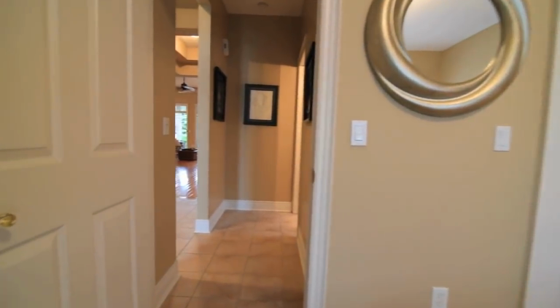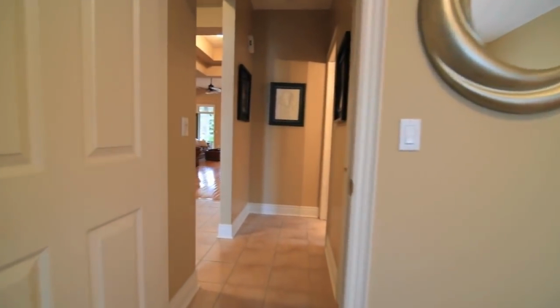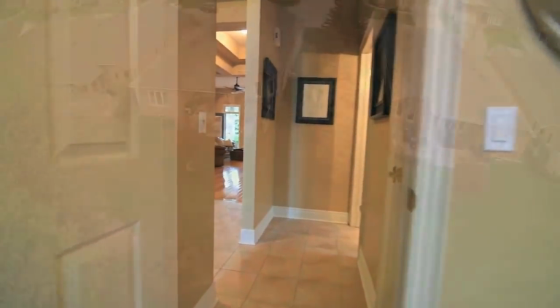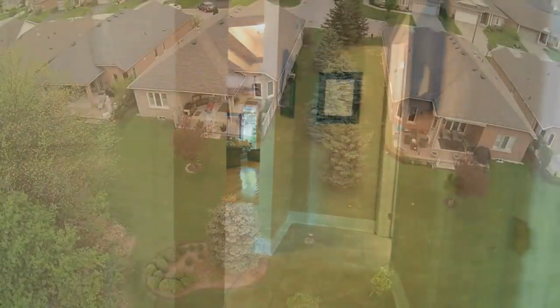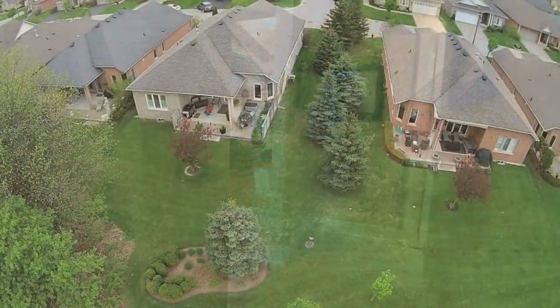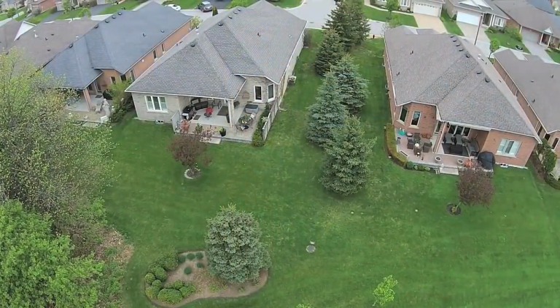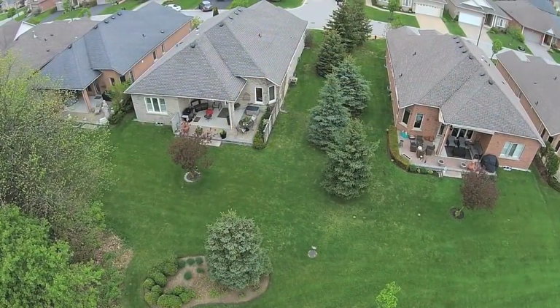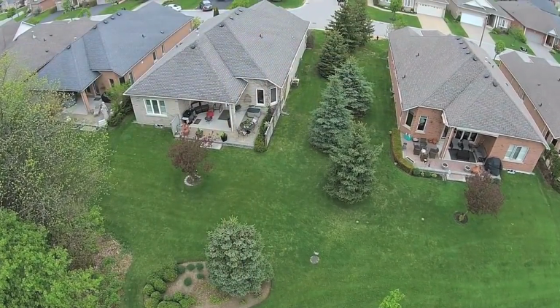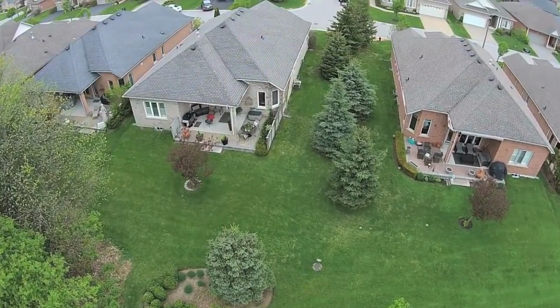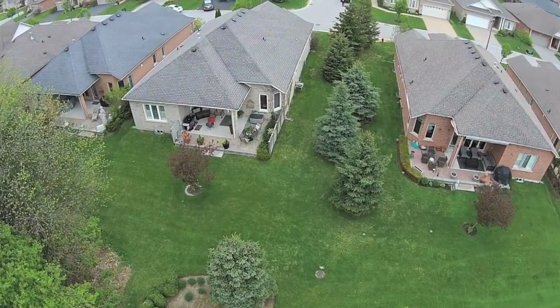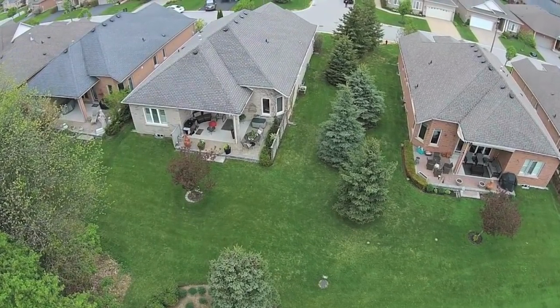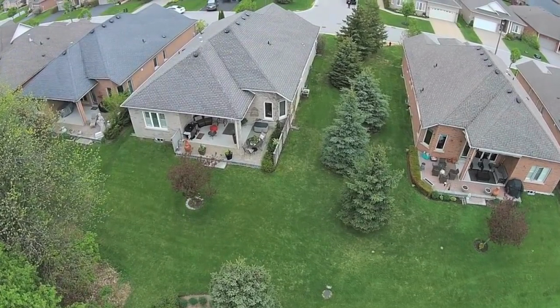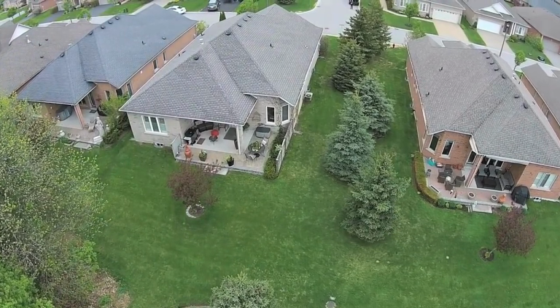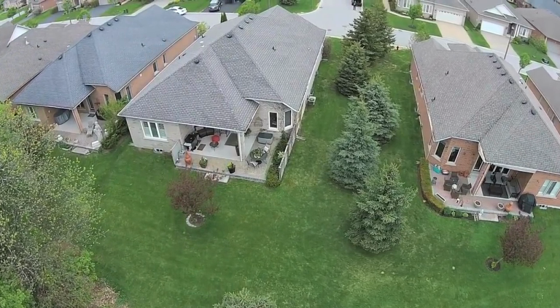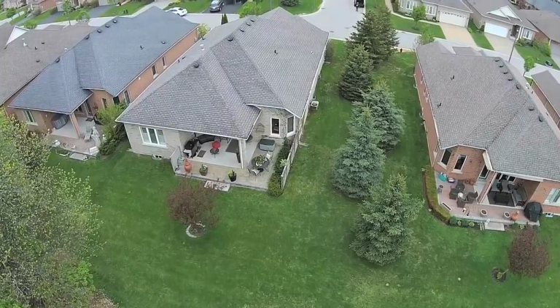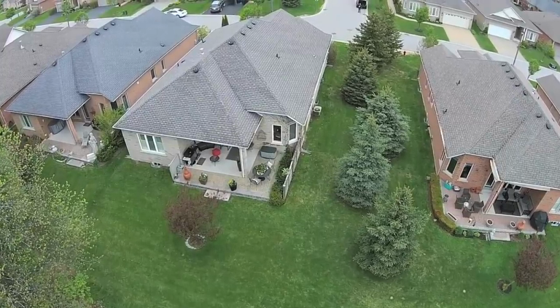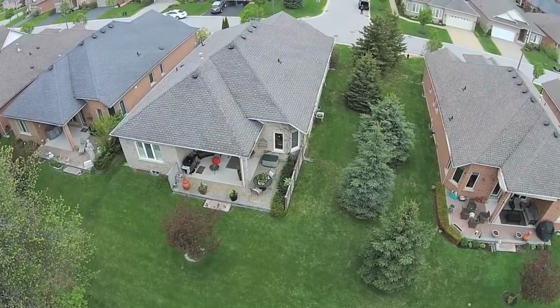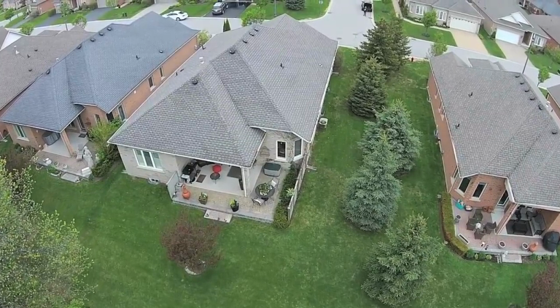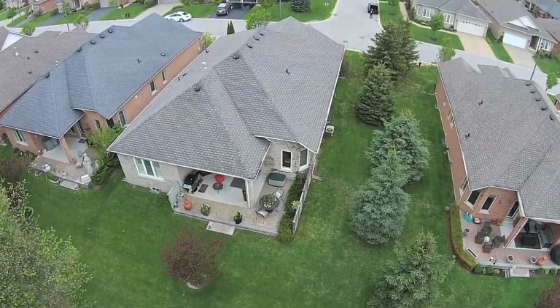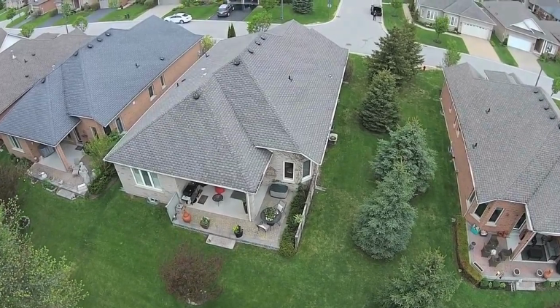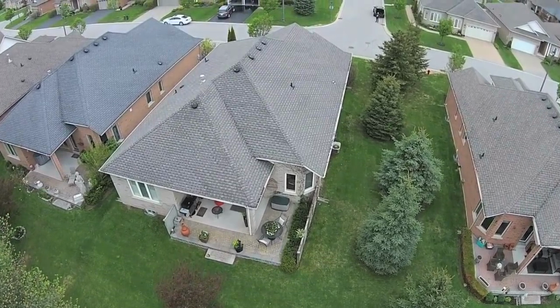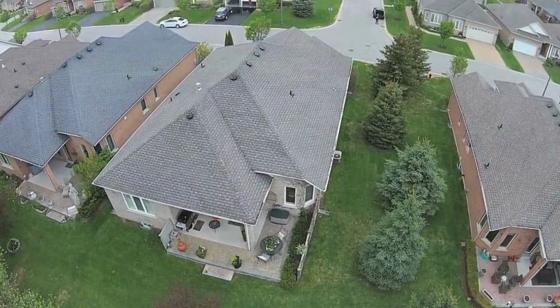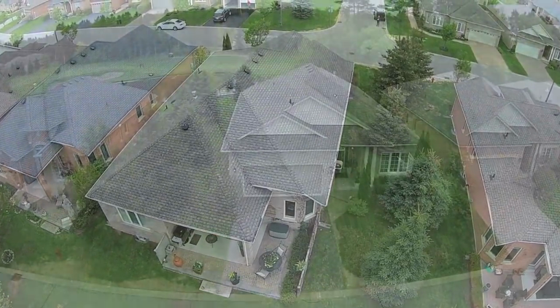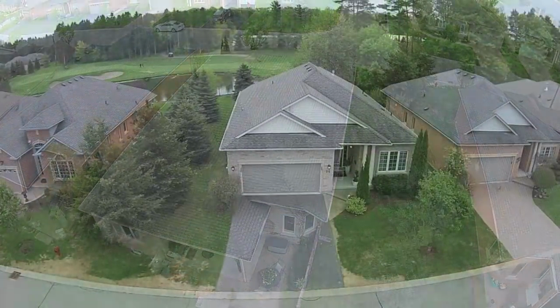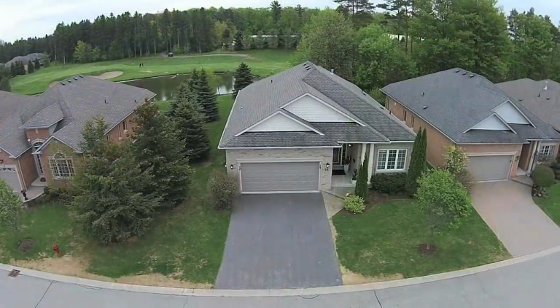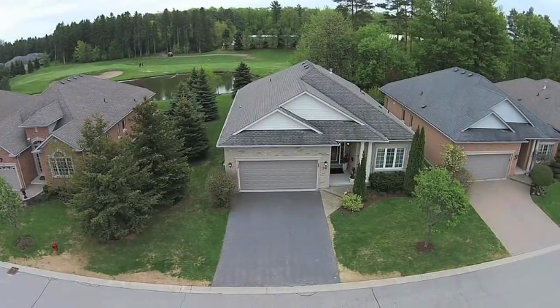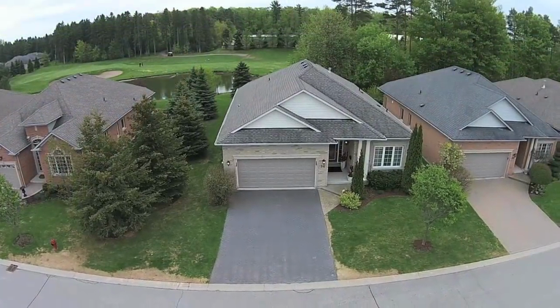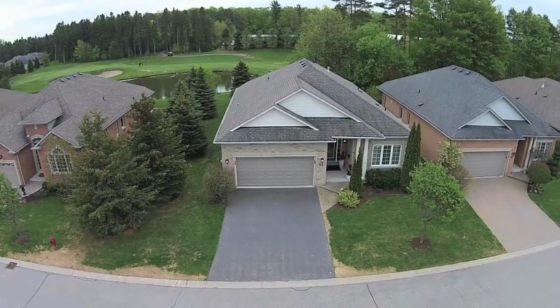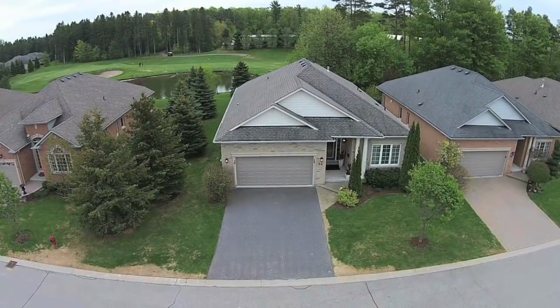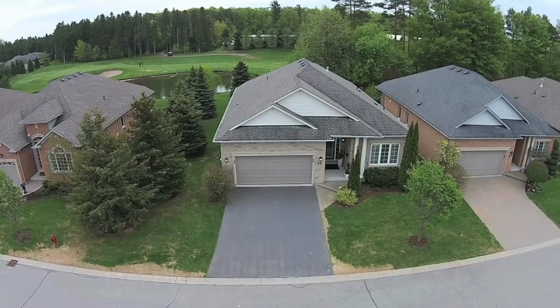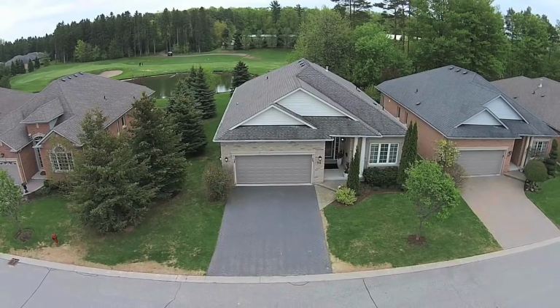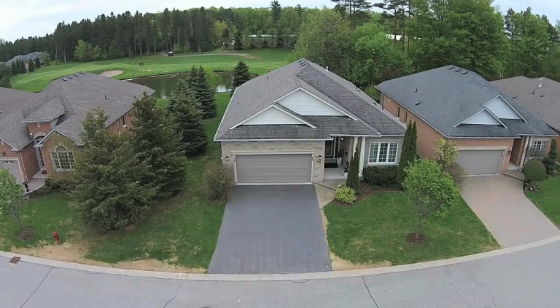For more information or to arrange a private viewing of this home, contact Decluch Real Estate Brokerage at 416-686-9618.